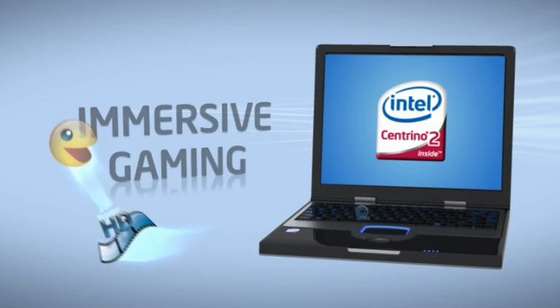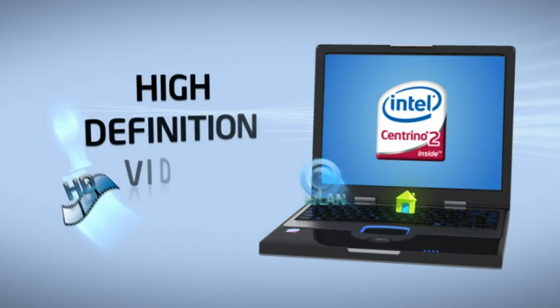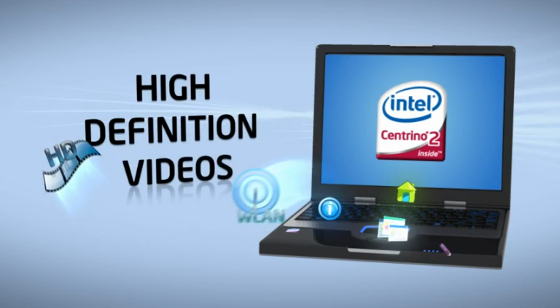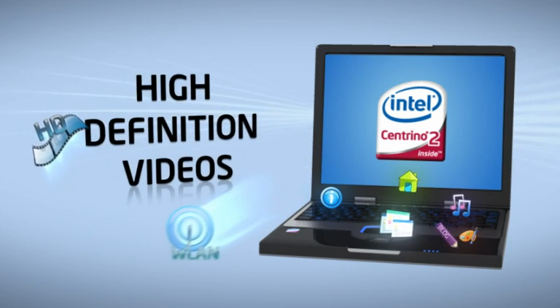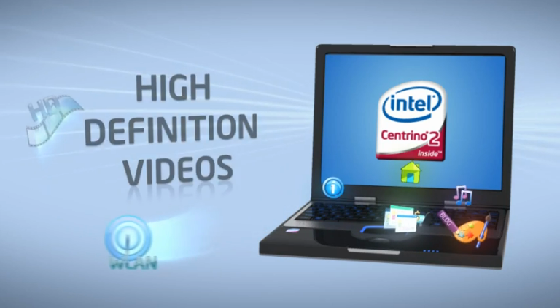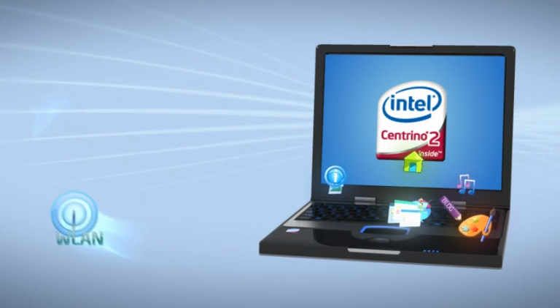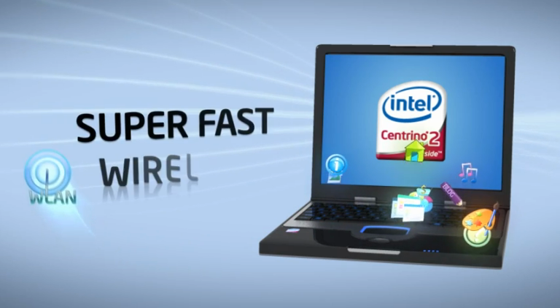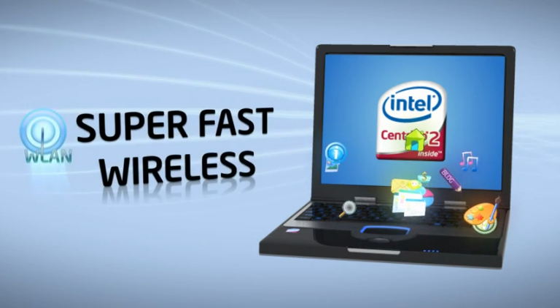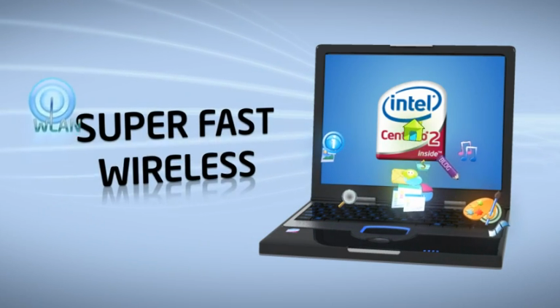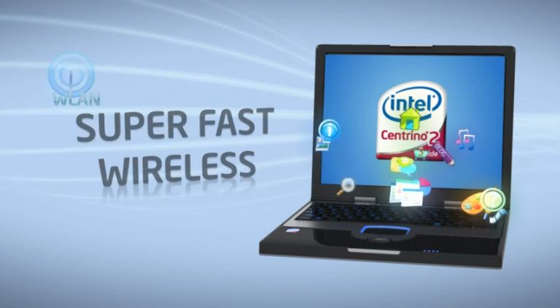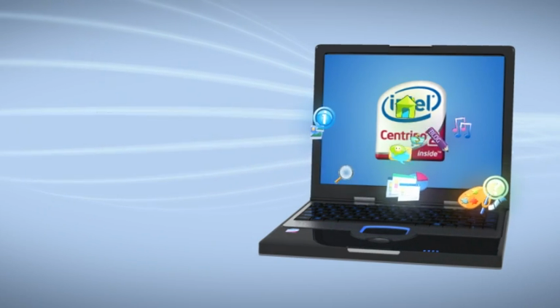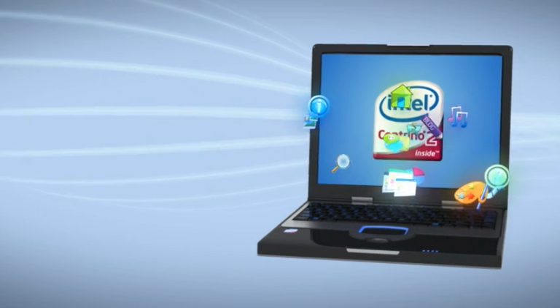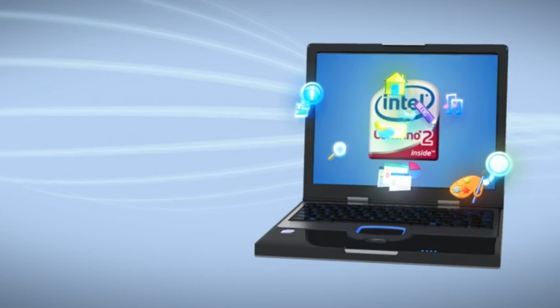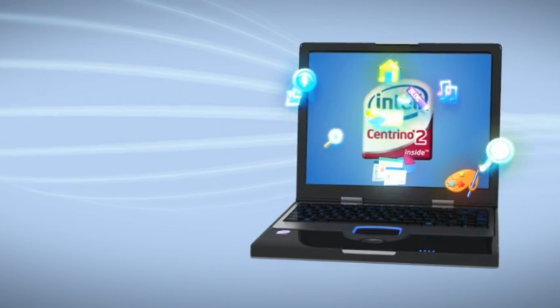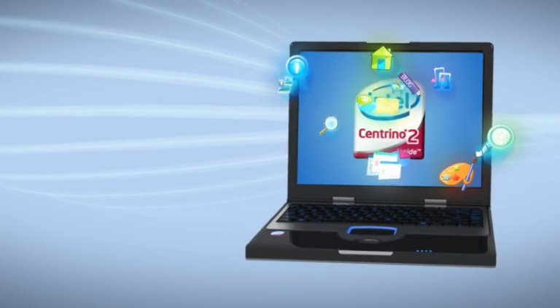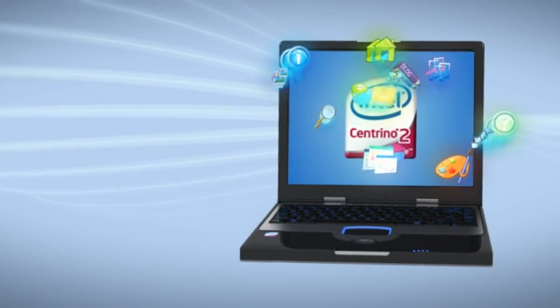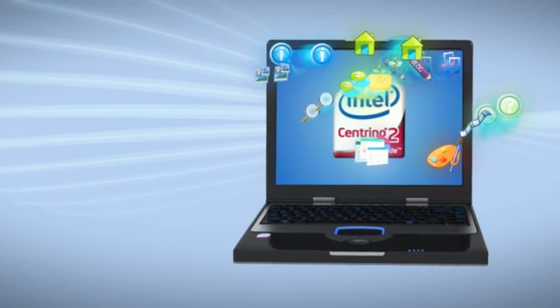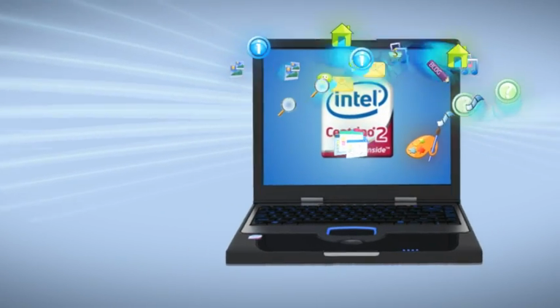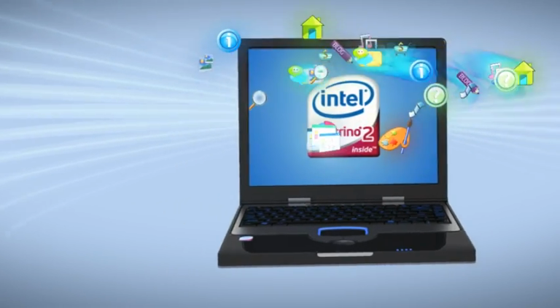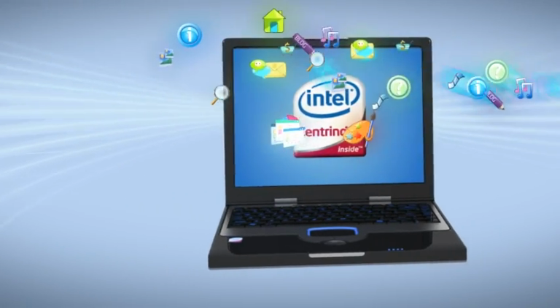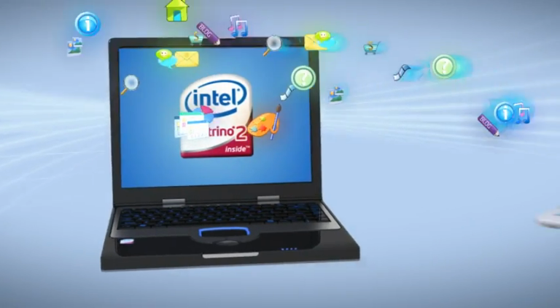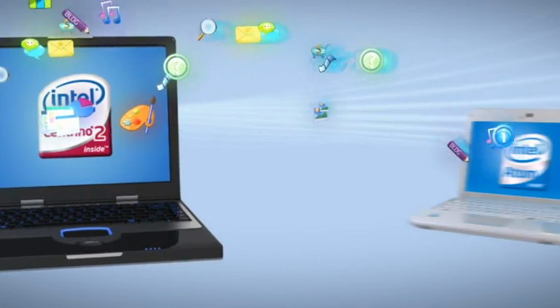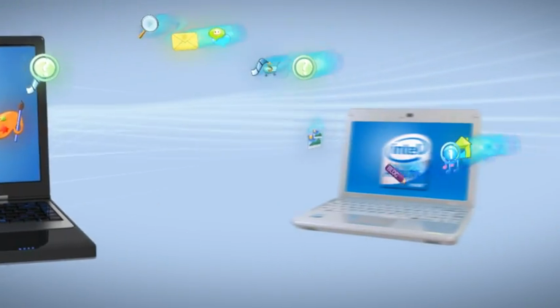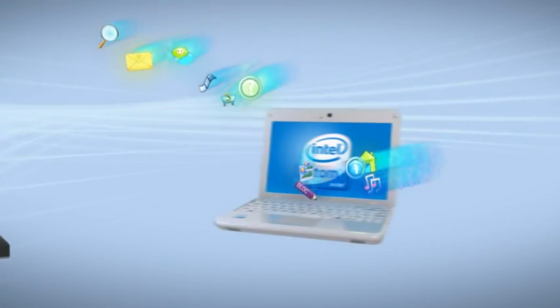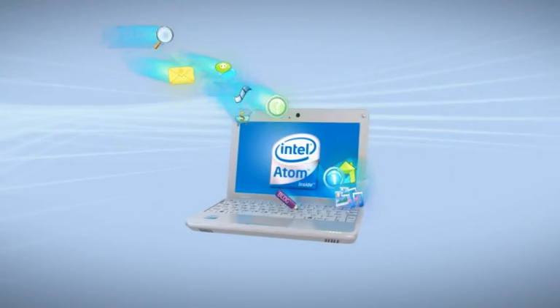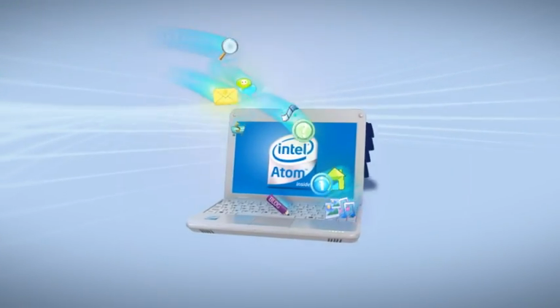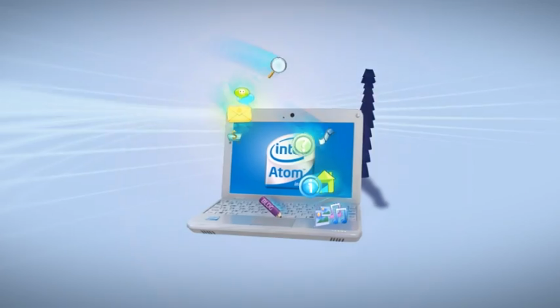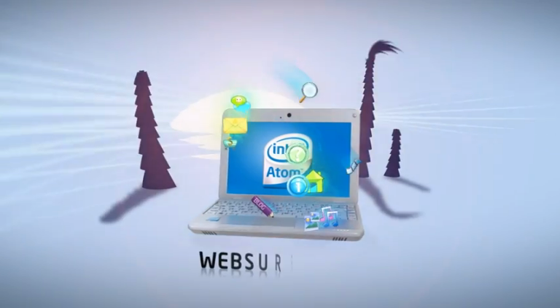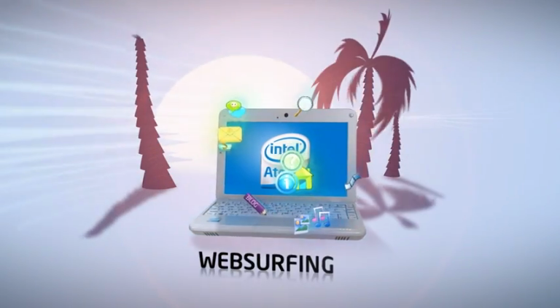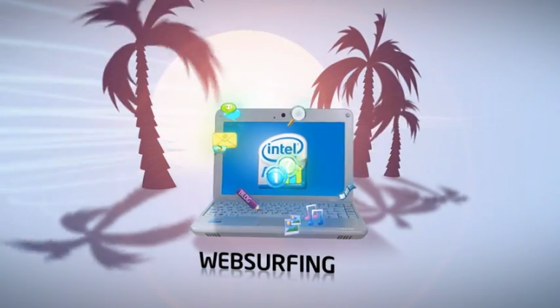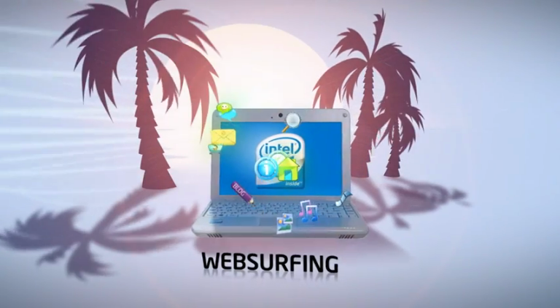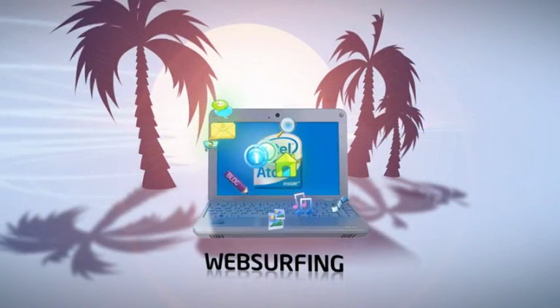high-definition videos and faster wireless connectivity. If you already have a Notebook, a Netbook is your ultra-portable companion for surfing the web.